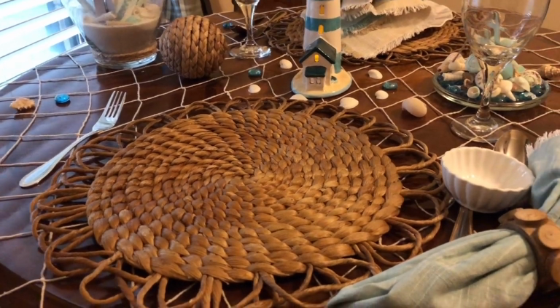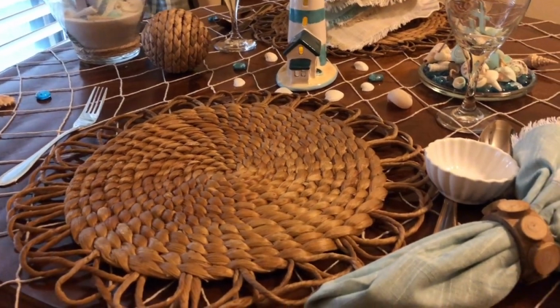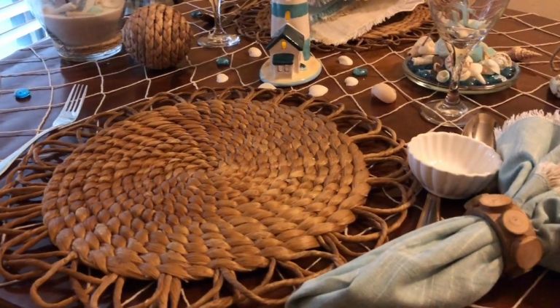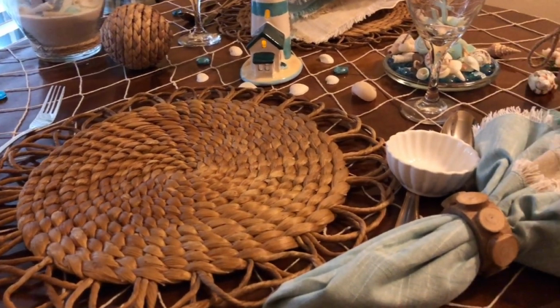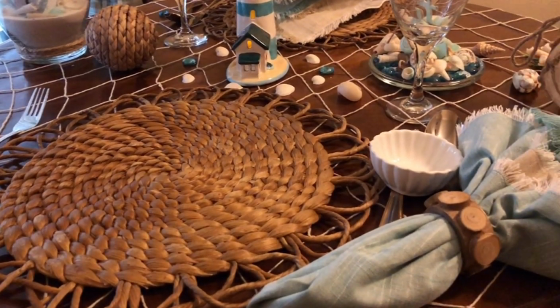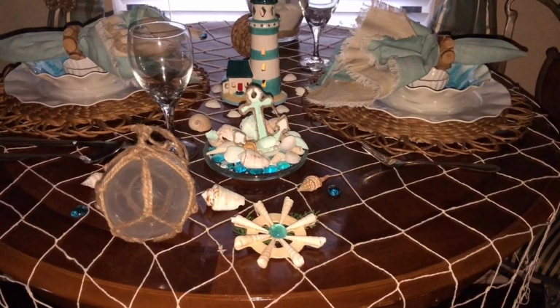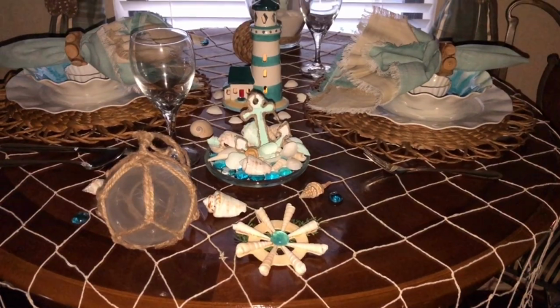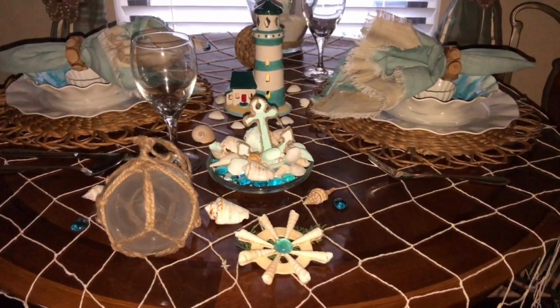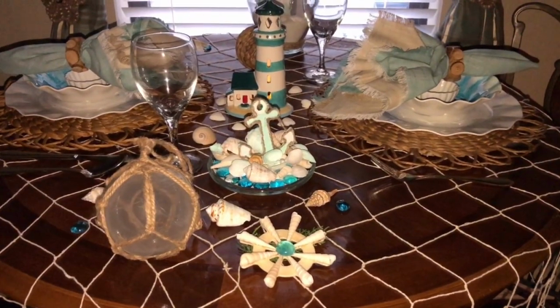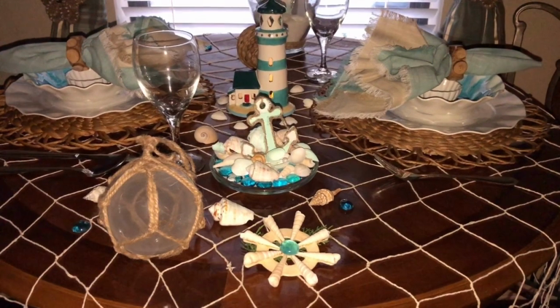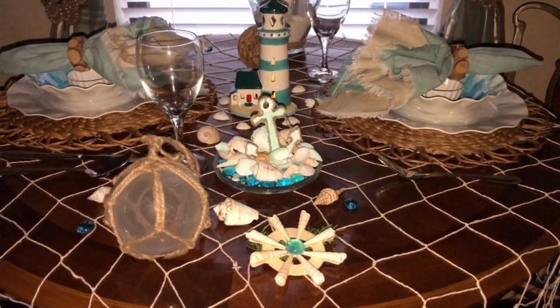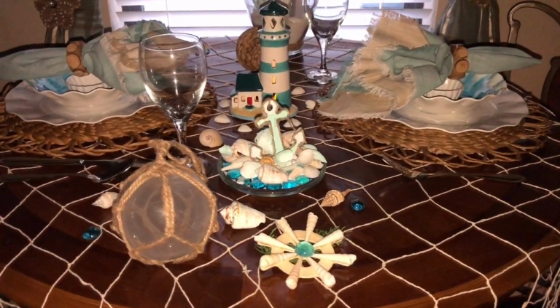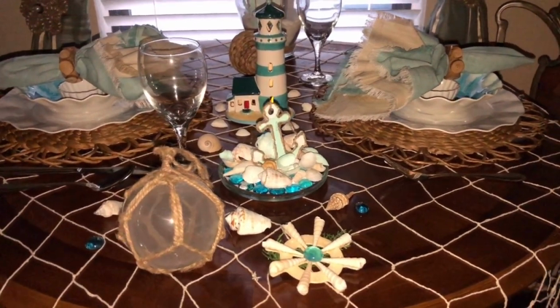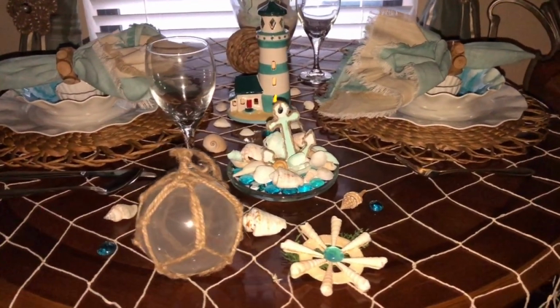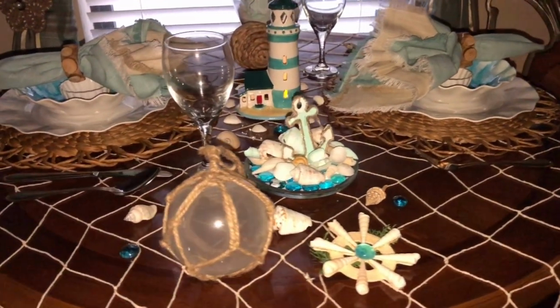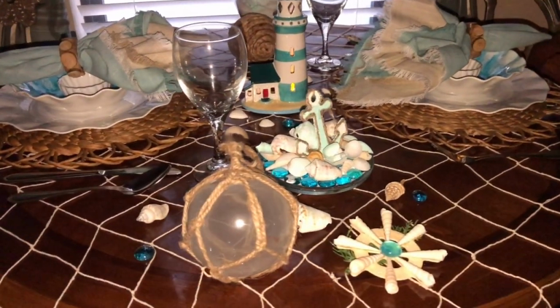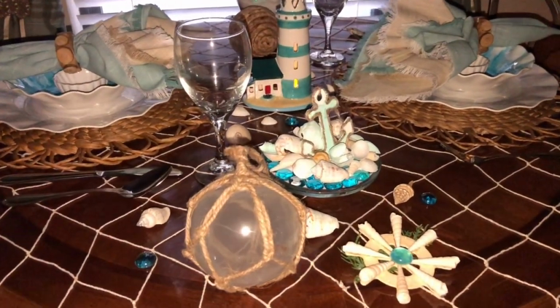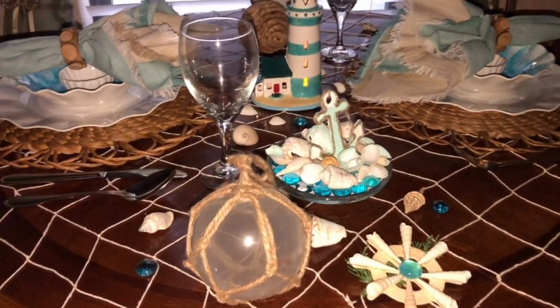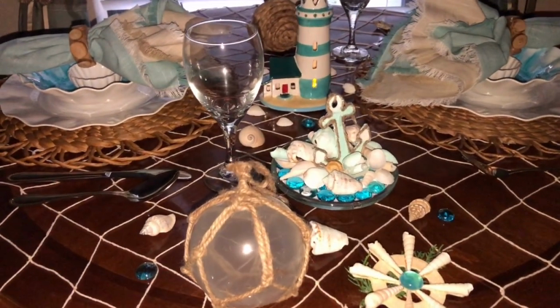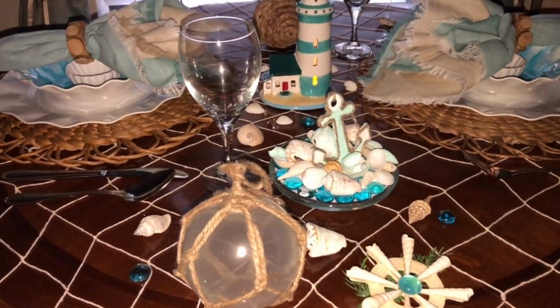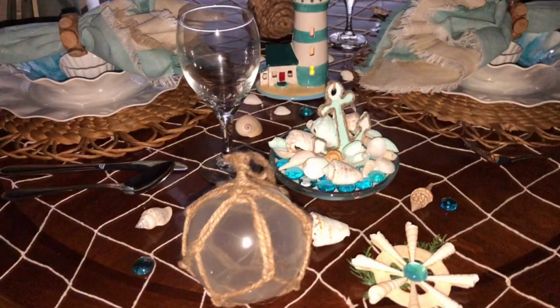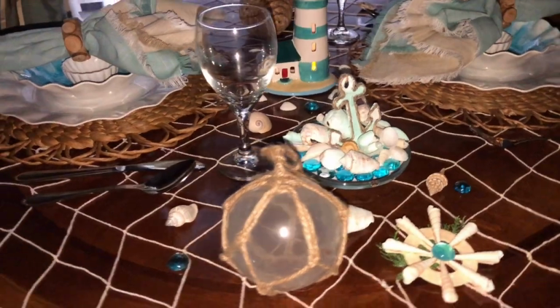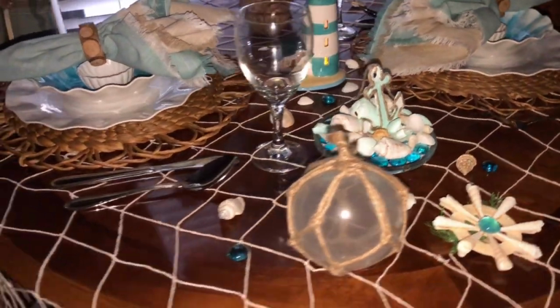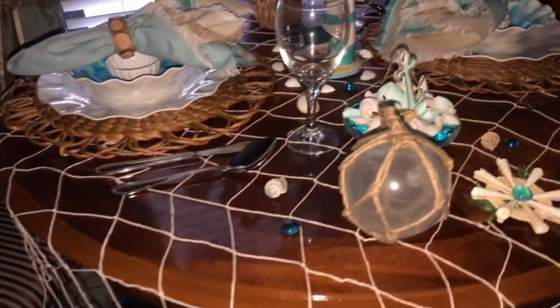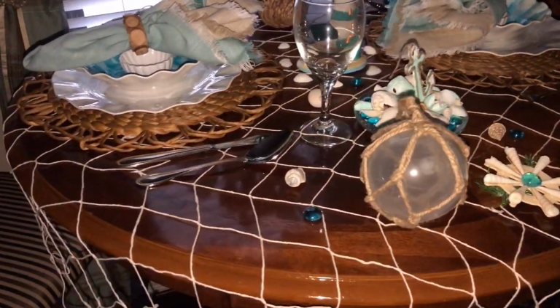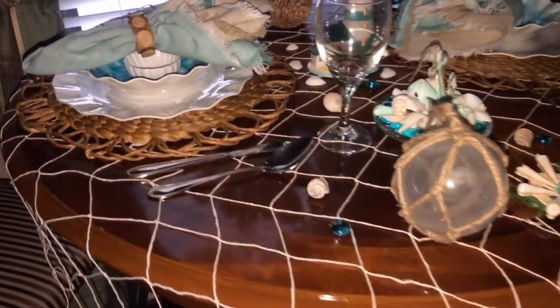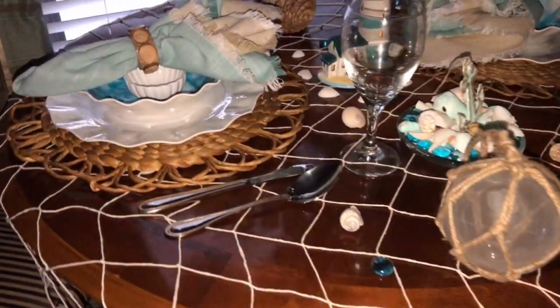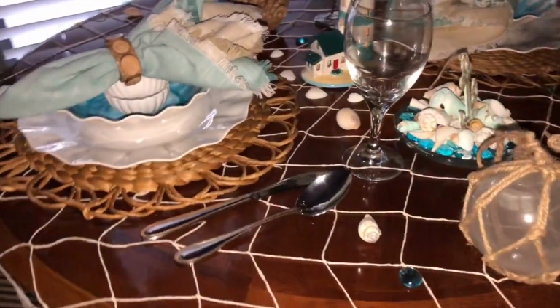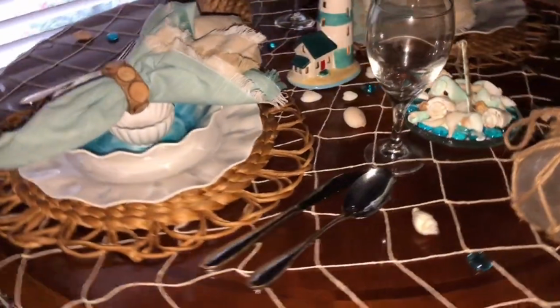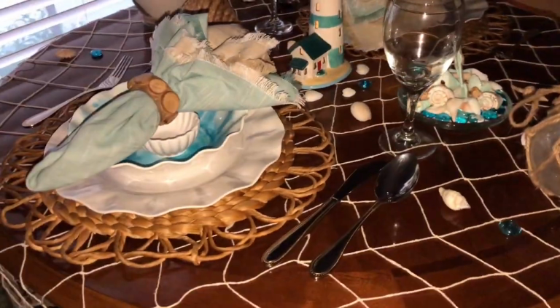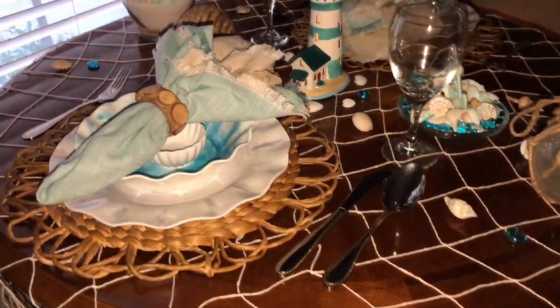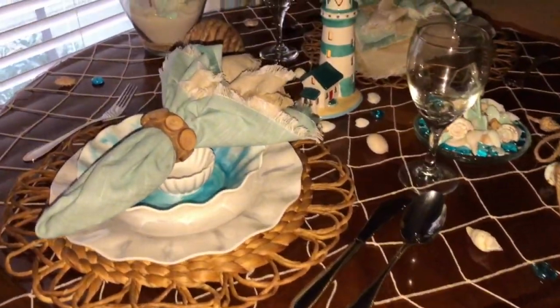I paired it up with a melamine seashell plate and bowl from Pier 1. On my table I have a few of my DIYs and I'm sure you'll recognize a few of them.